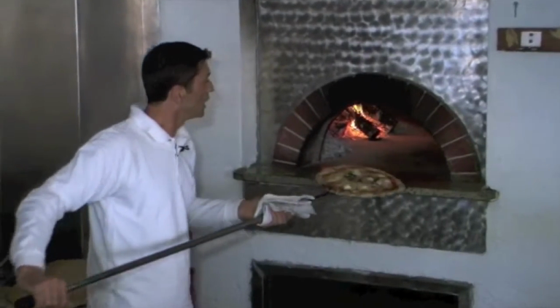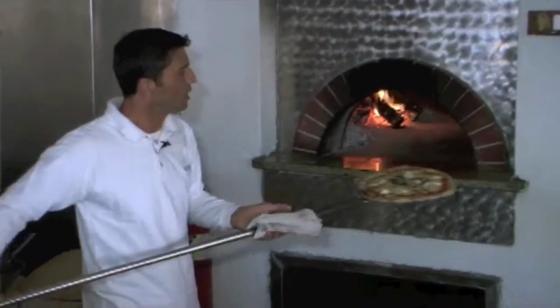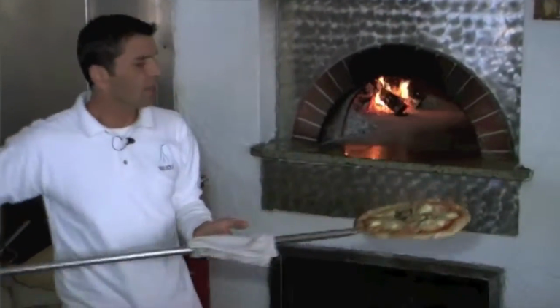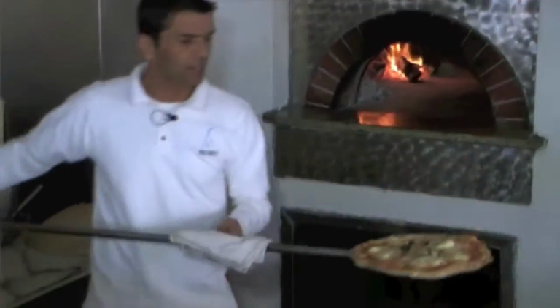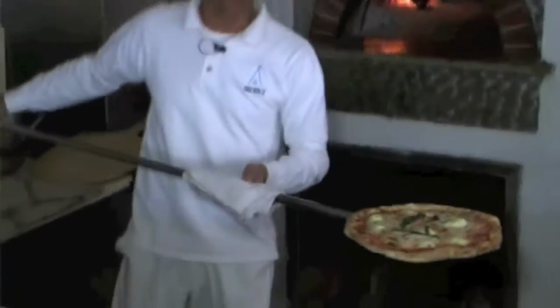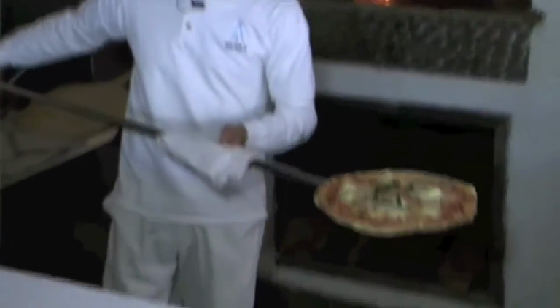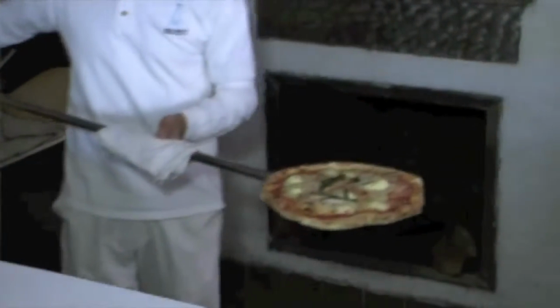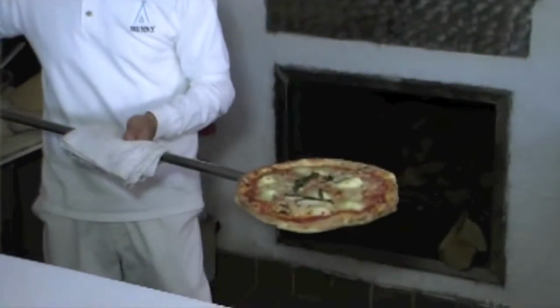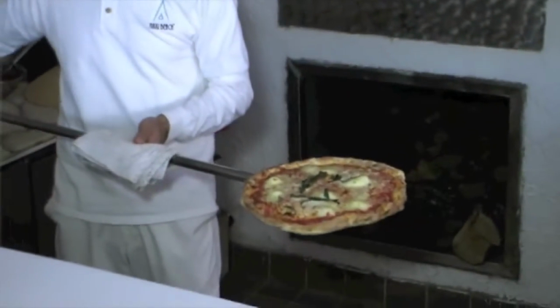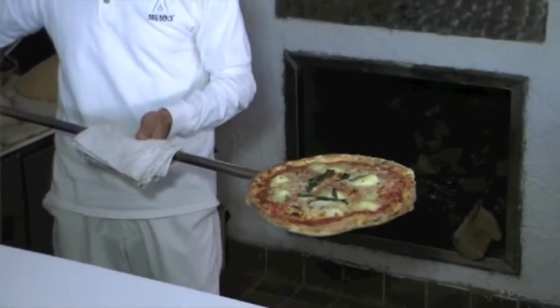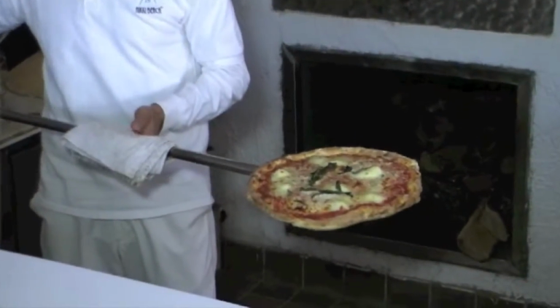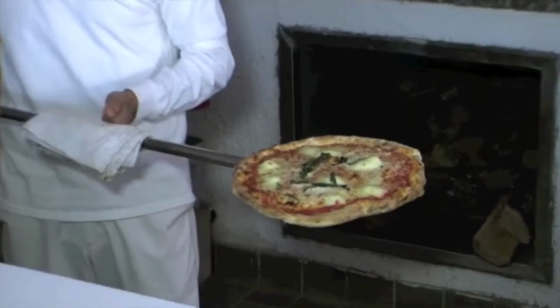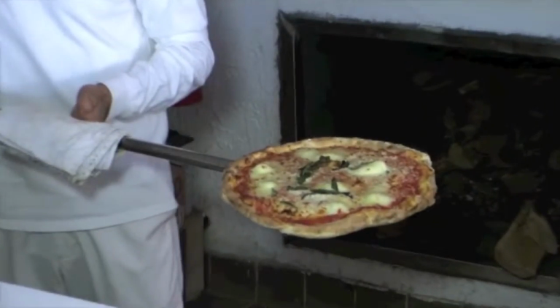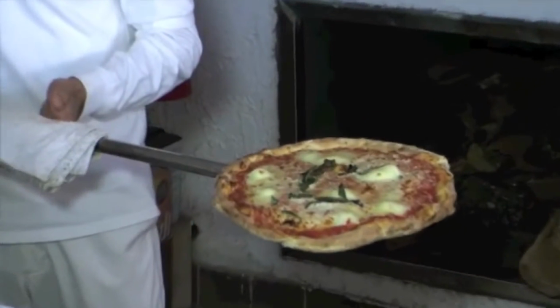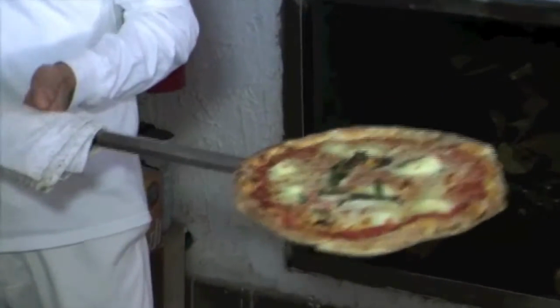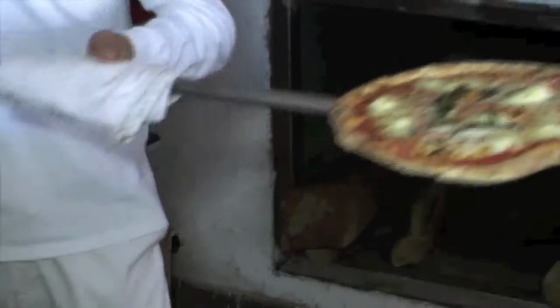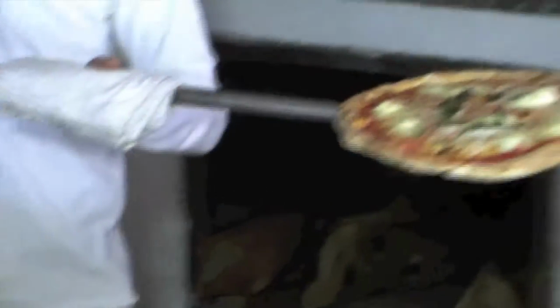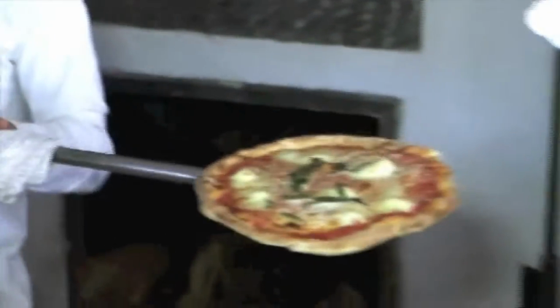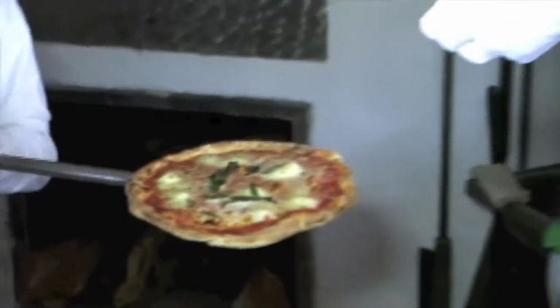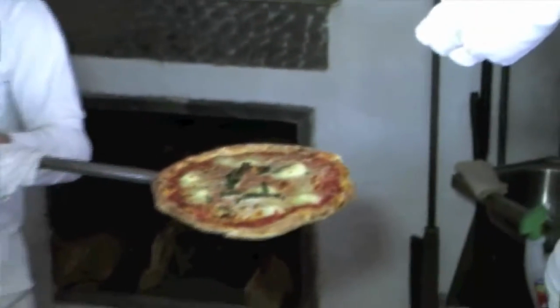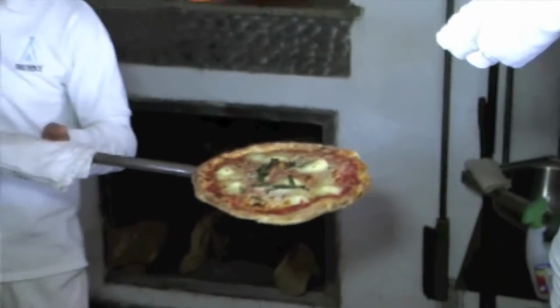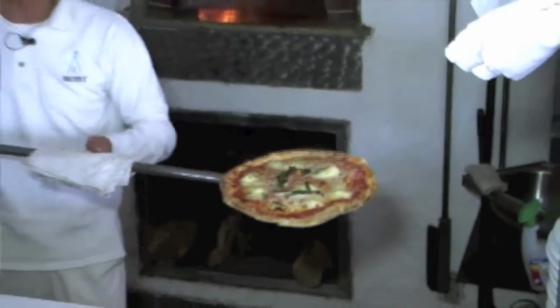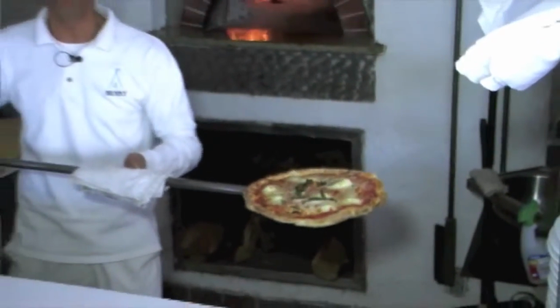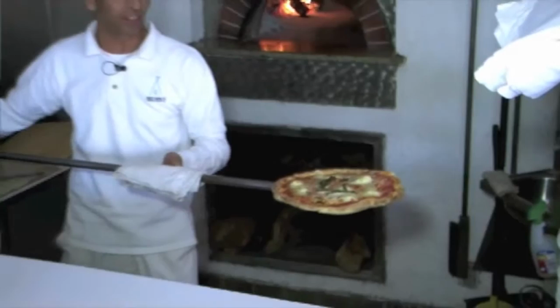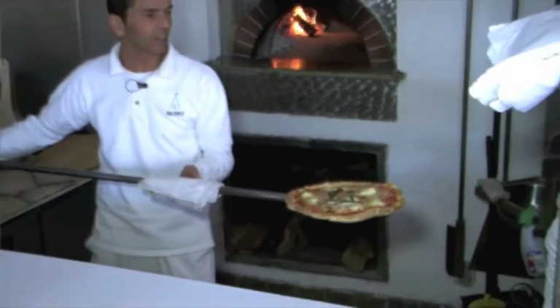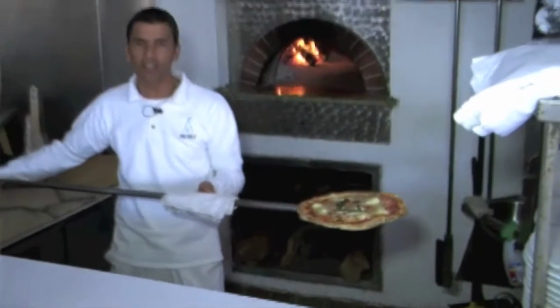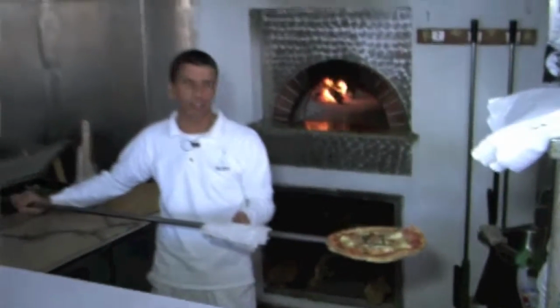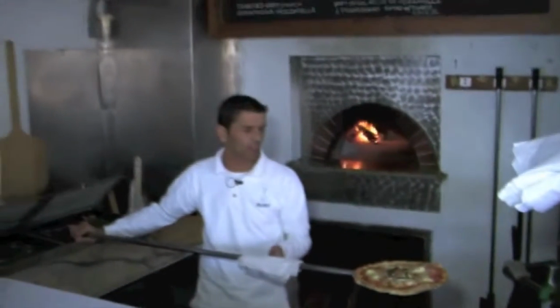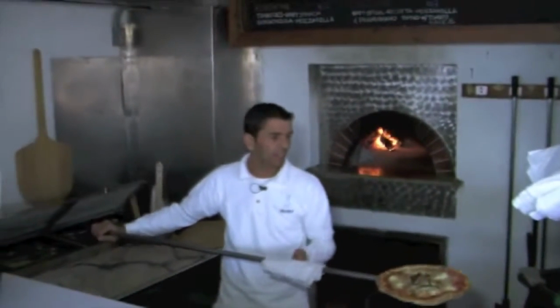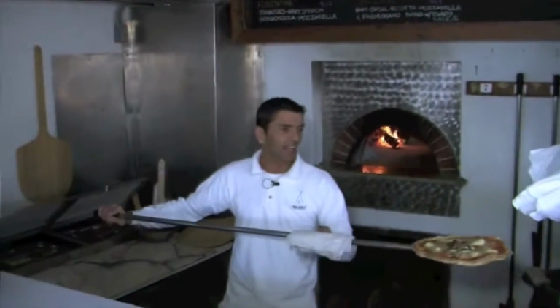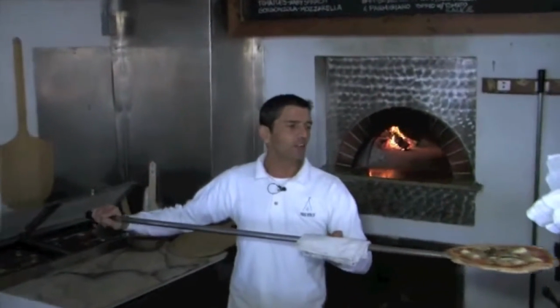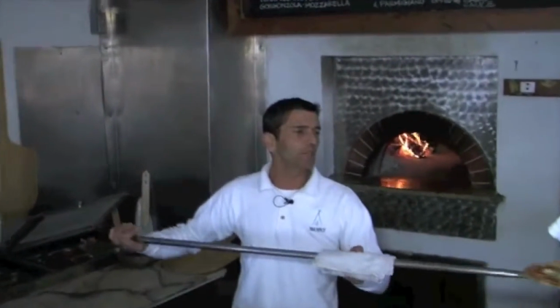And that's how it looks when it comes out from the oven — perfect, something like that. I just can tell you: buon appetito, as we say in Napoli, and enjoy your pizza.